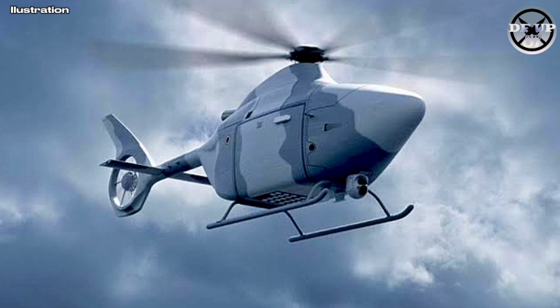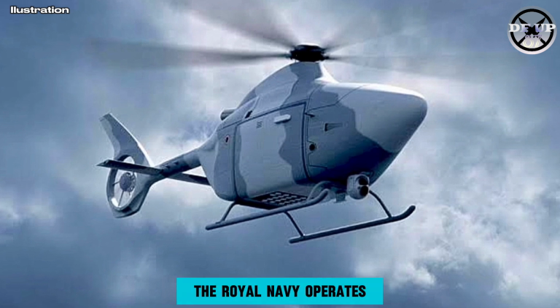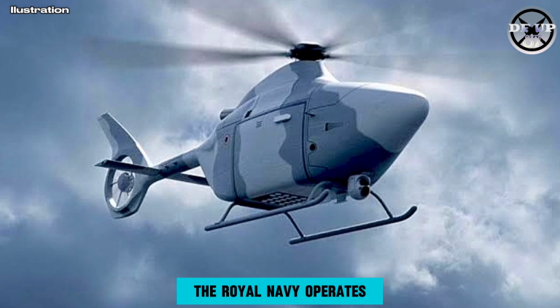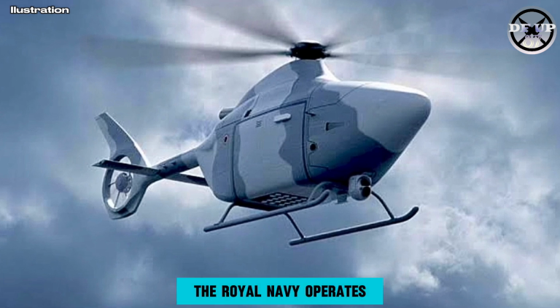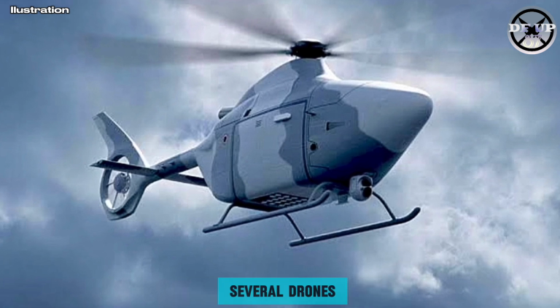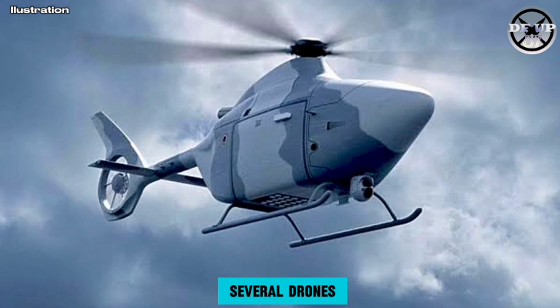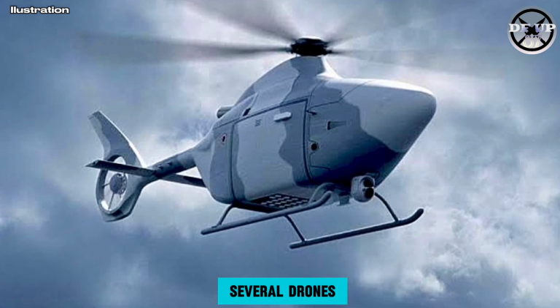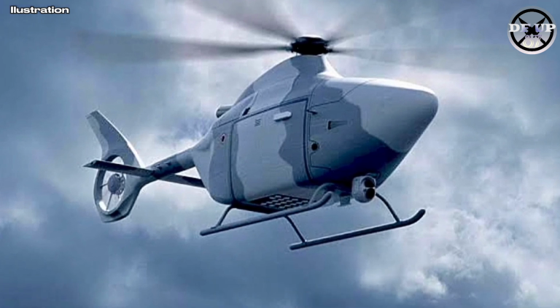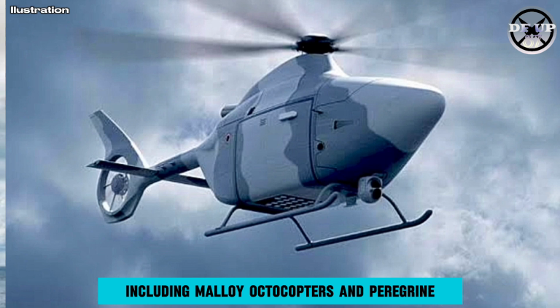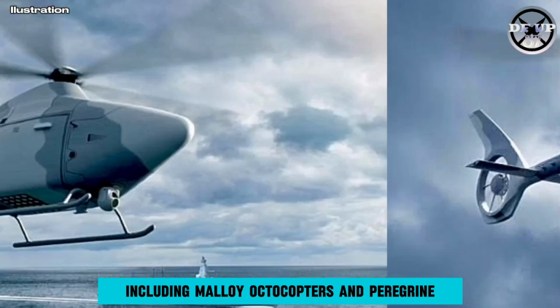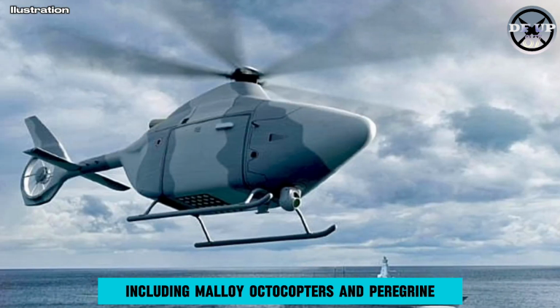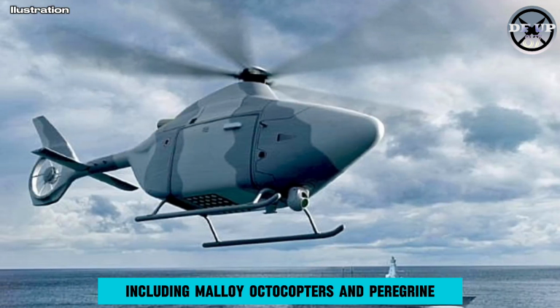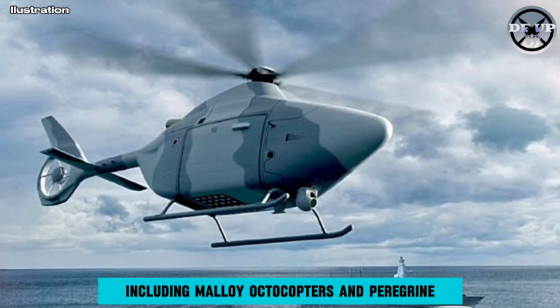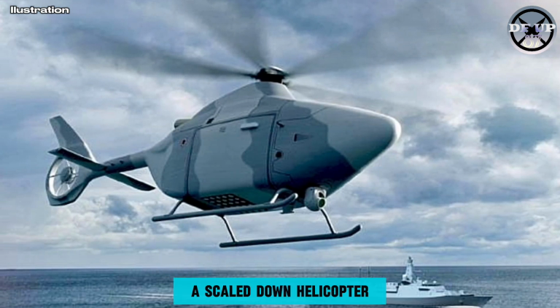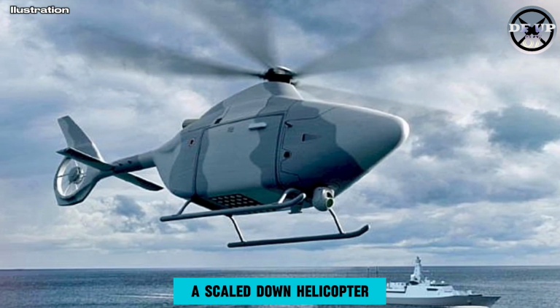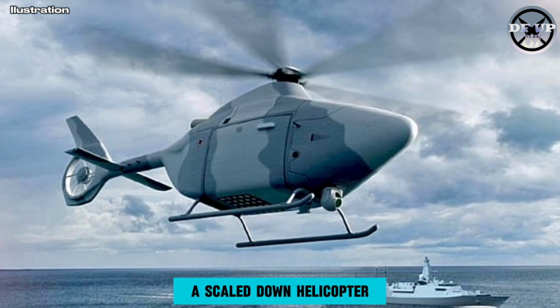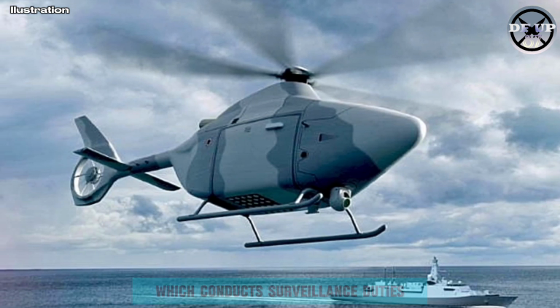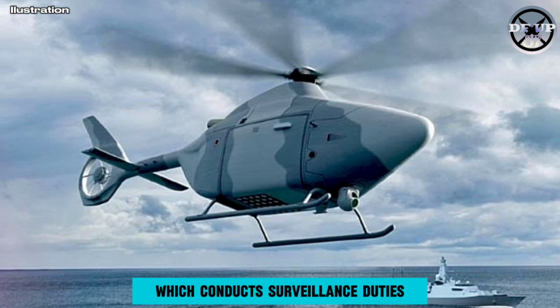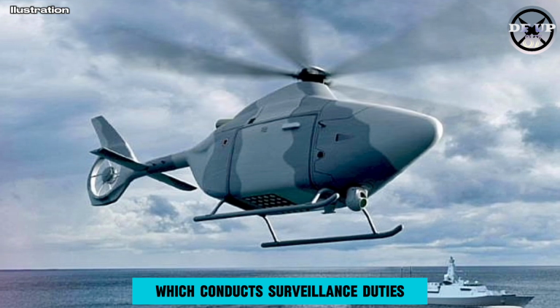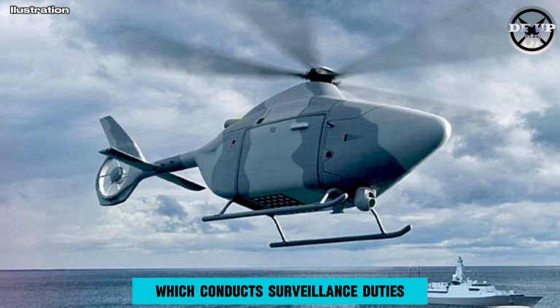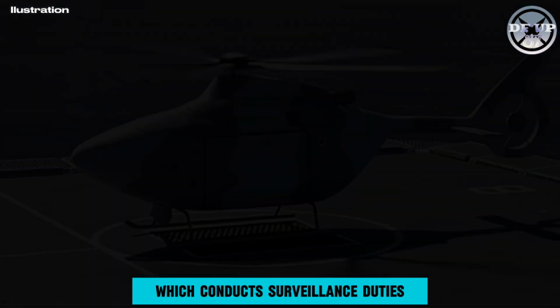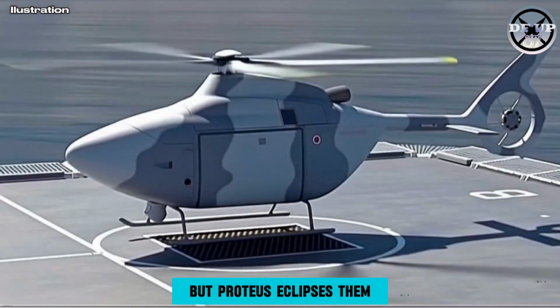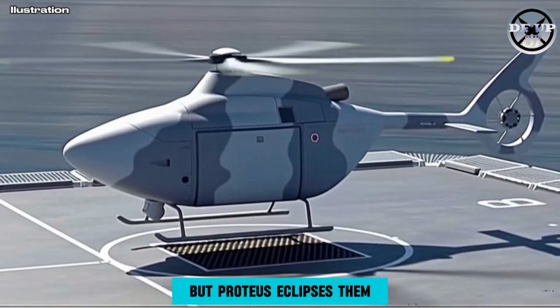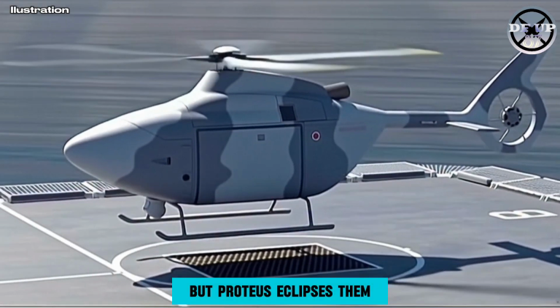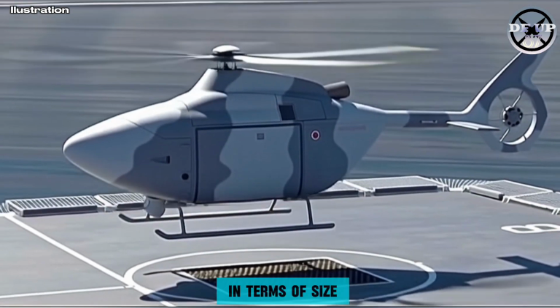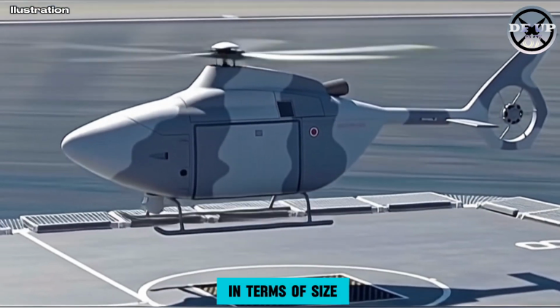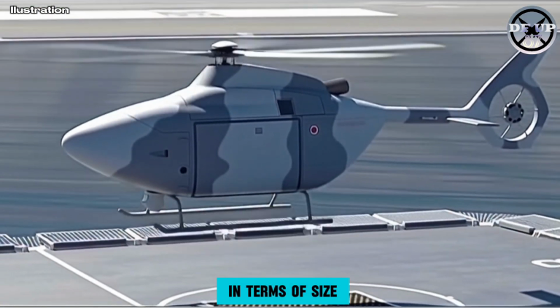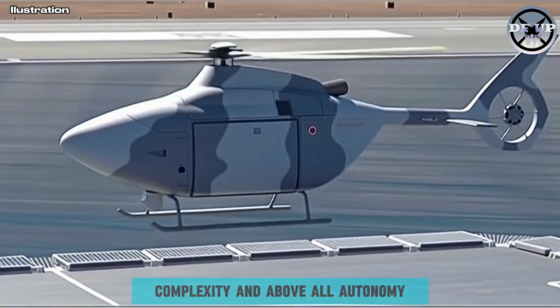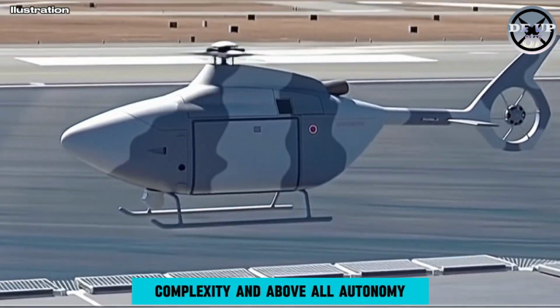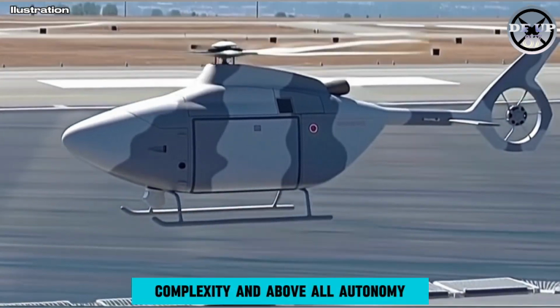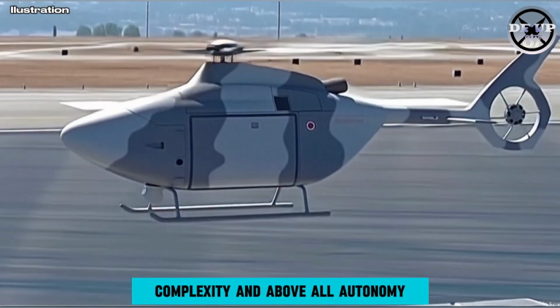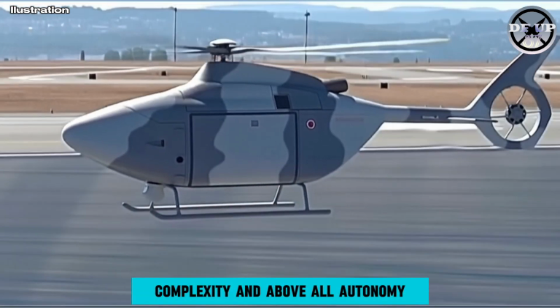The Royal Navy operates several drones, including Malloy Octocopters and Peregrine, a scaled-down helicopter which conducts surveillance duties, but this demonstrator eclipses them in terms of size, complexity and above all autonomy.